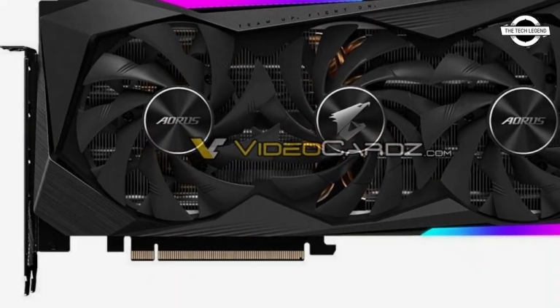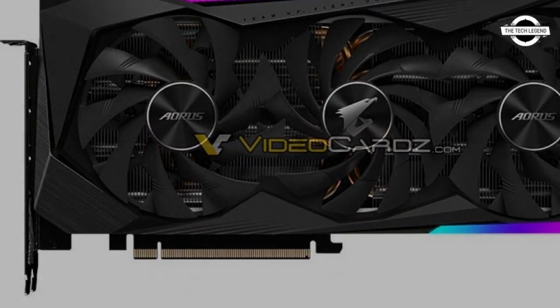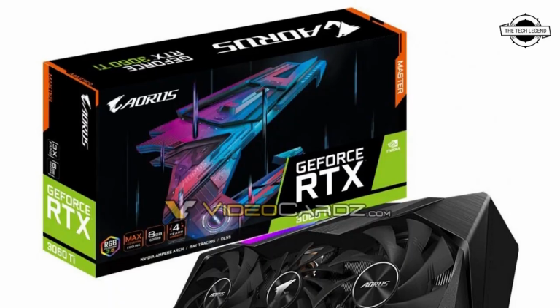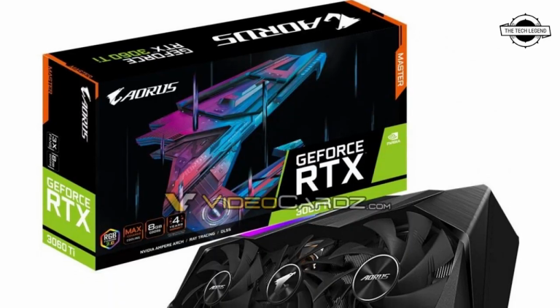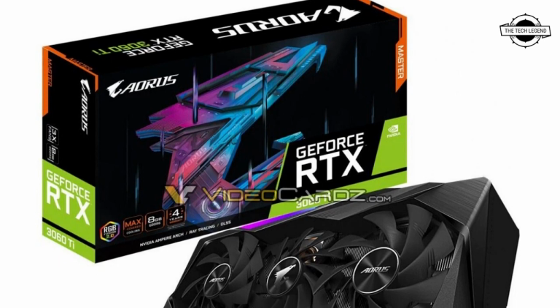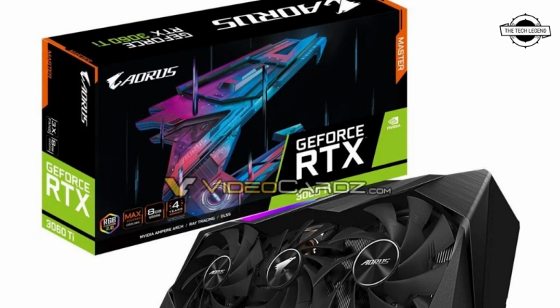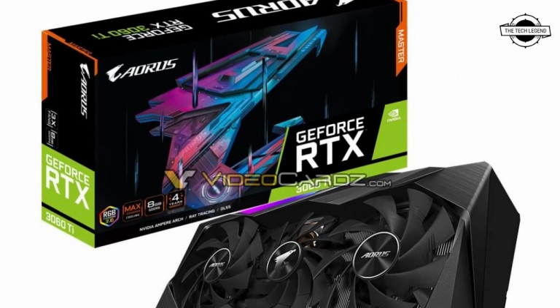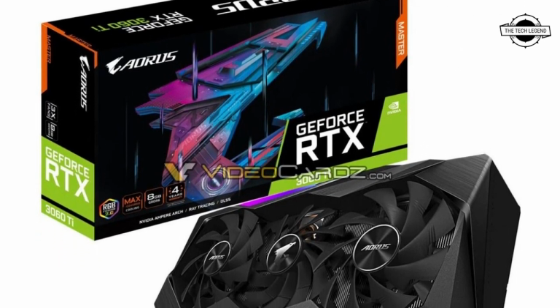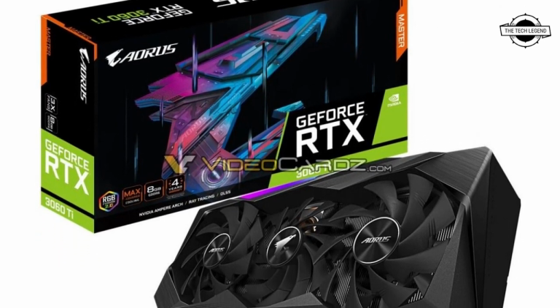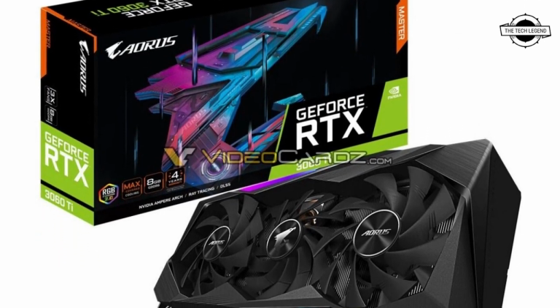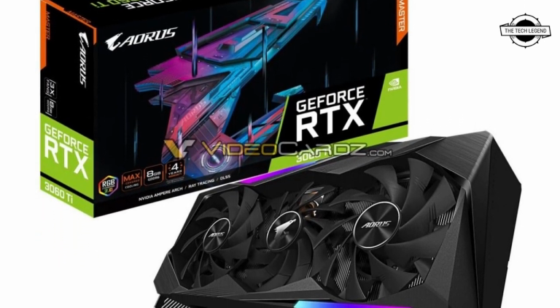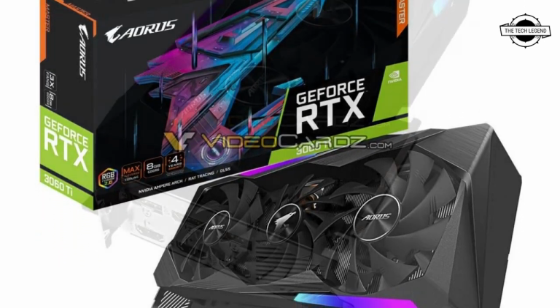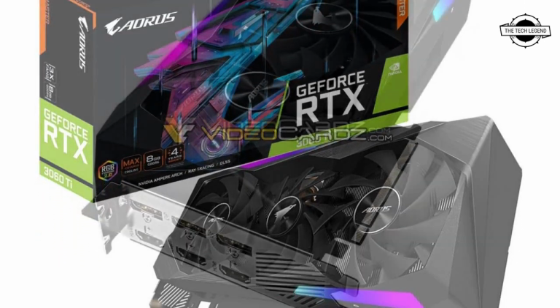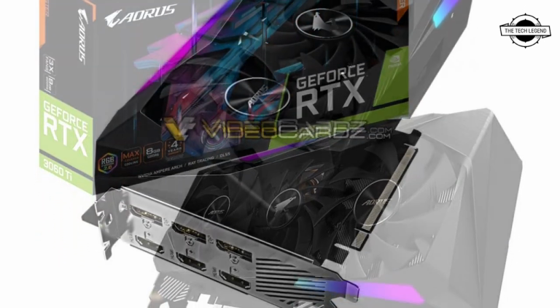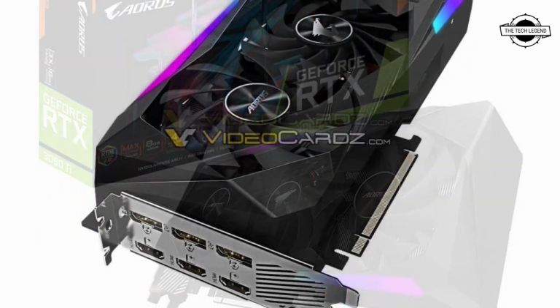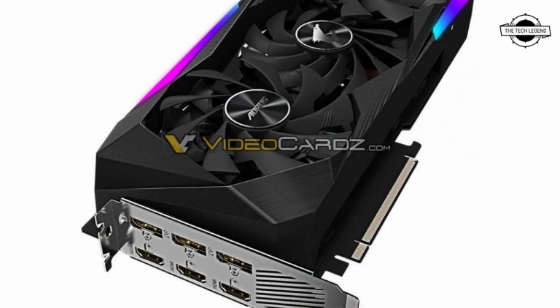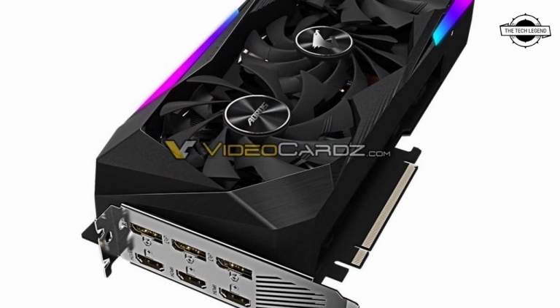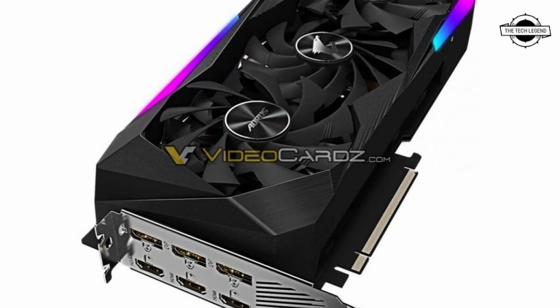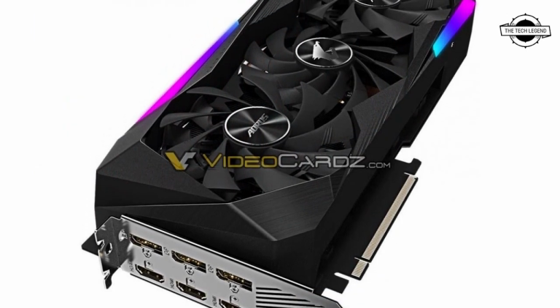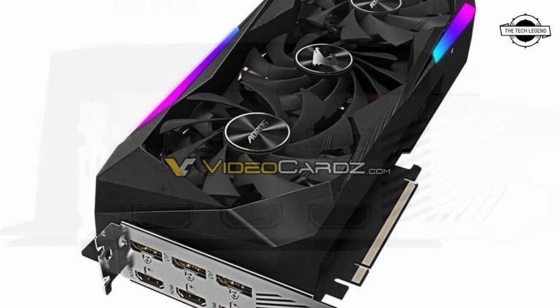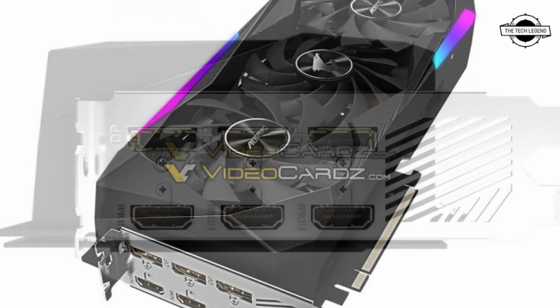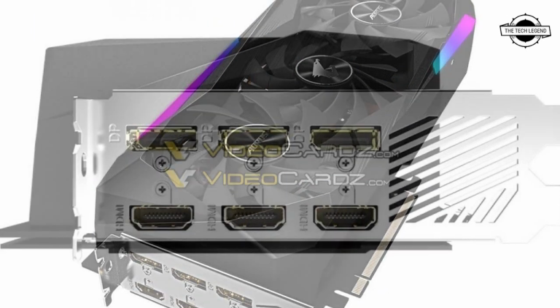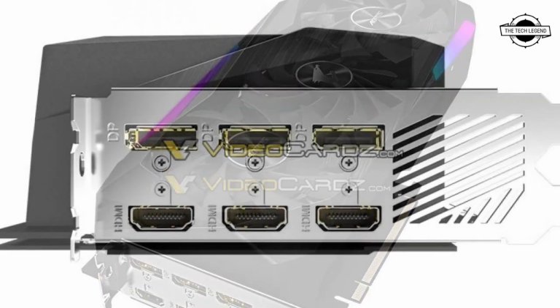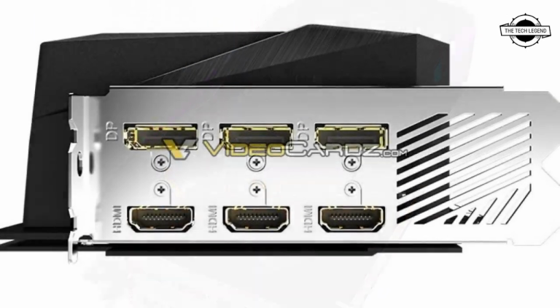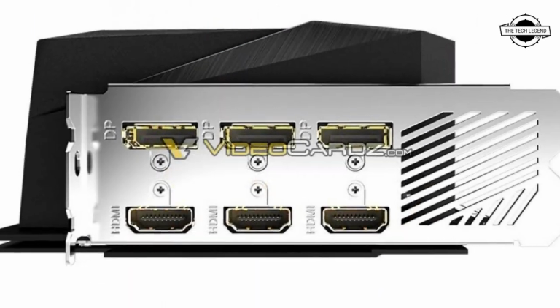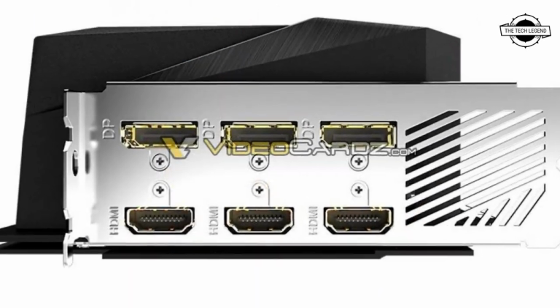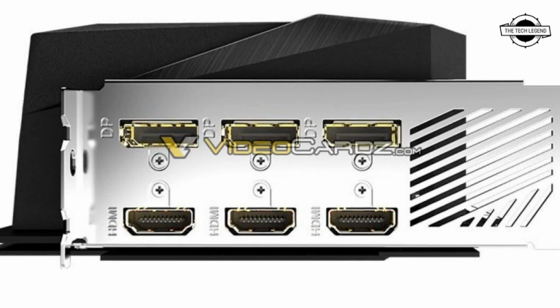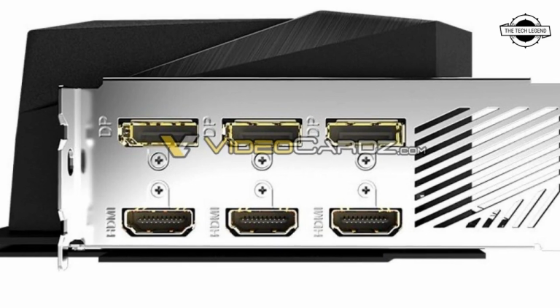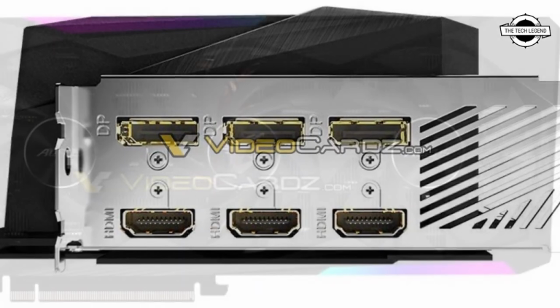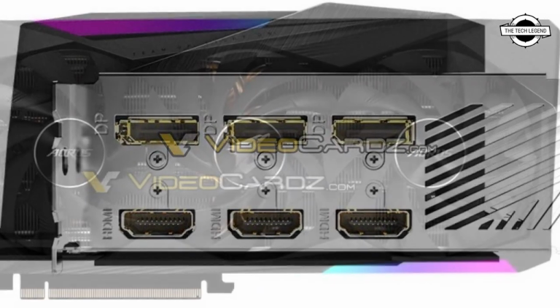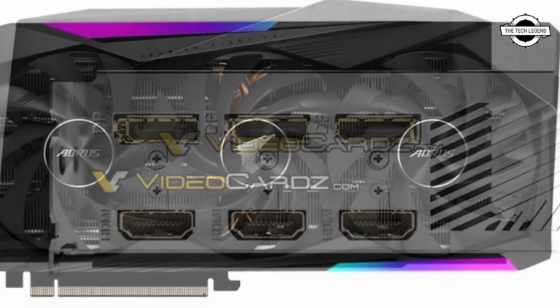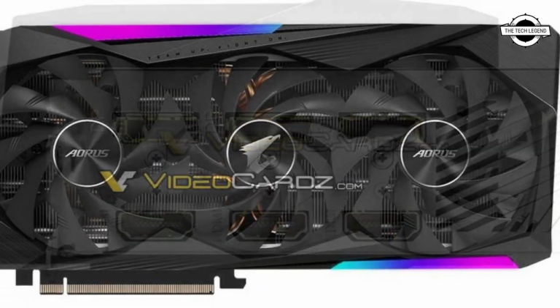The display output setup includes three DisplayPort 1.4a and HDMI 2.1 connectors. The cooler features two aluminum fin stacks ventilated by a trio of fans, where the middle fan is offset and overlapped by the other two fans.